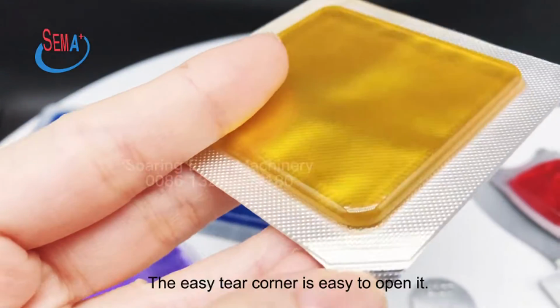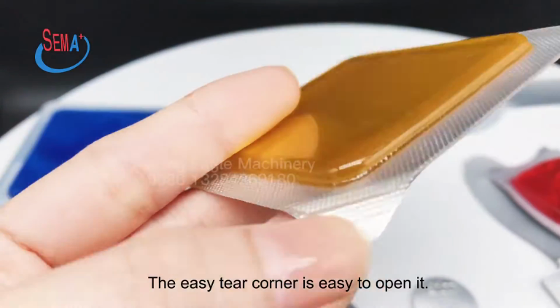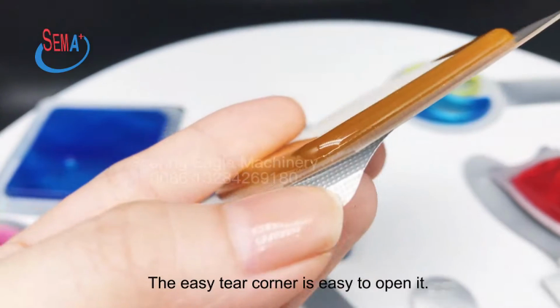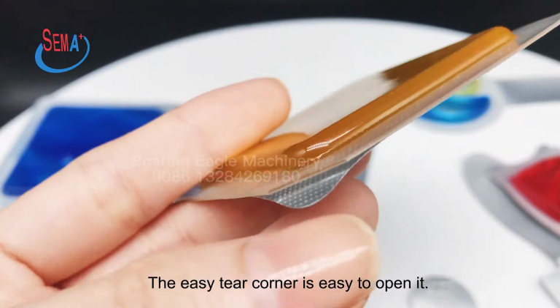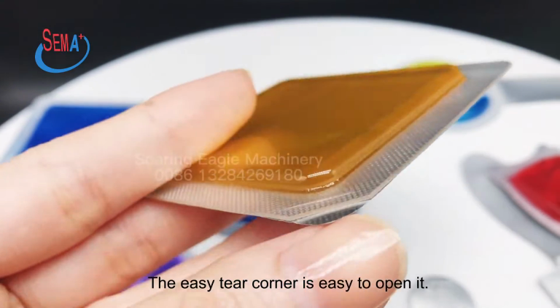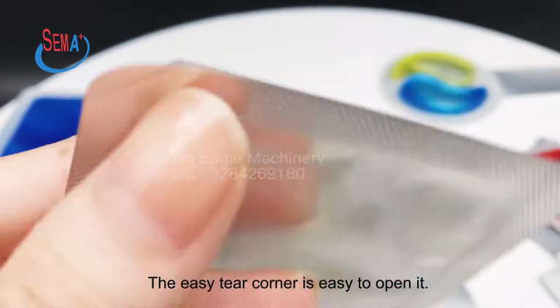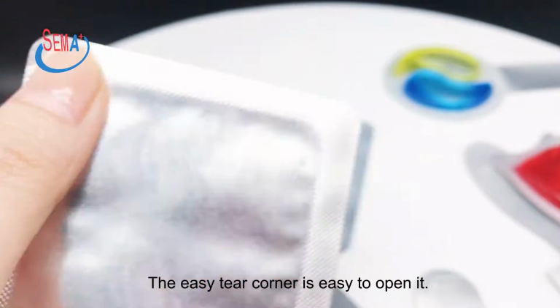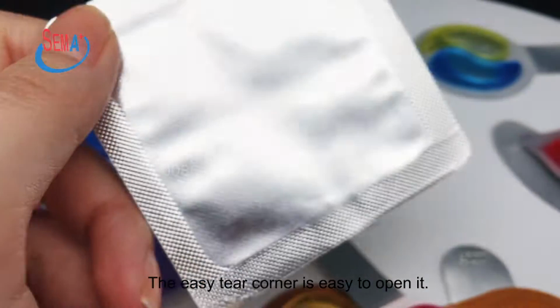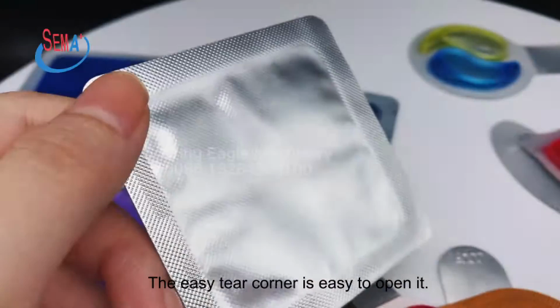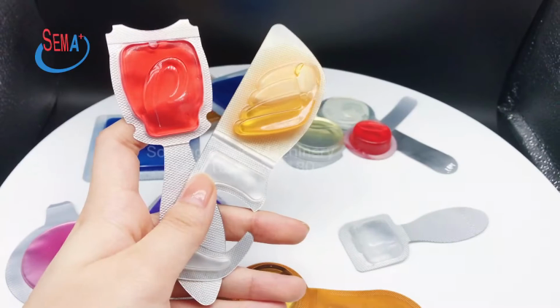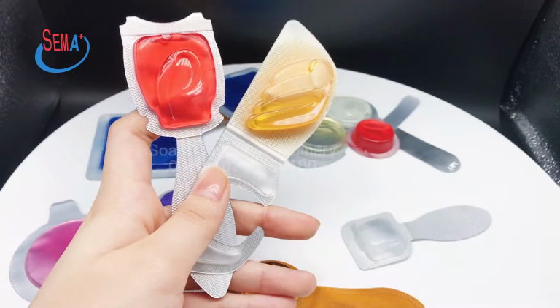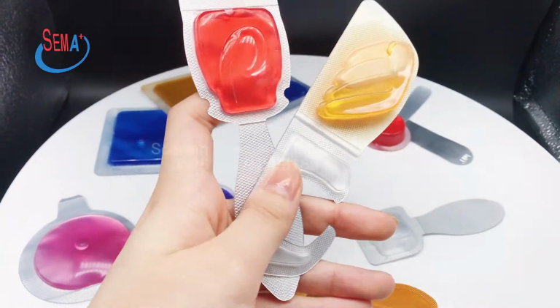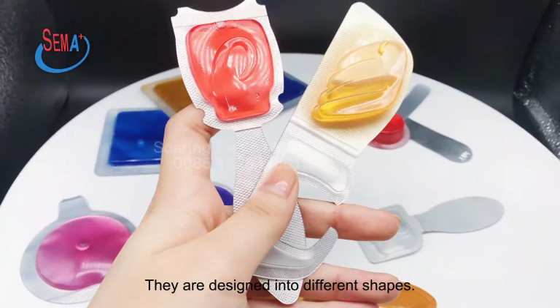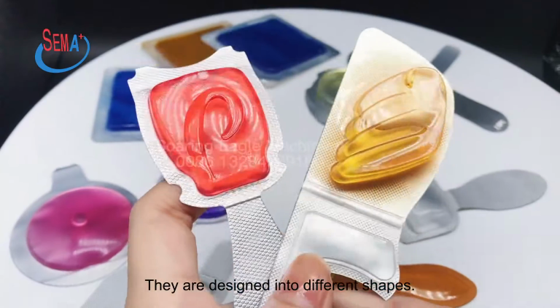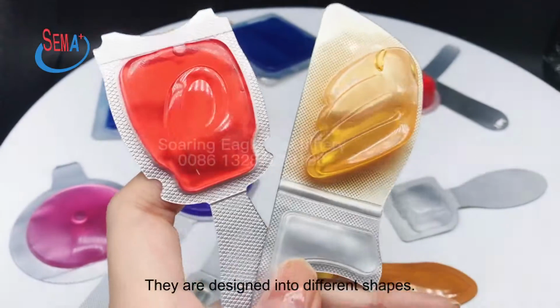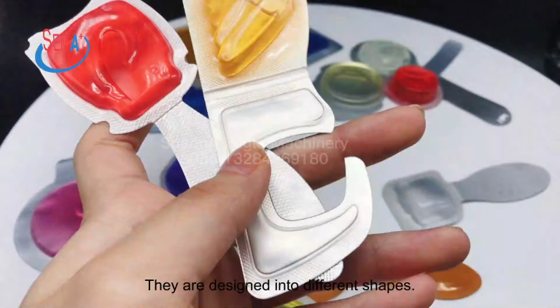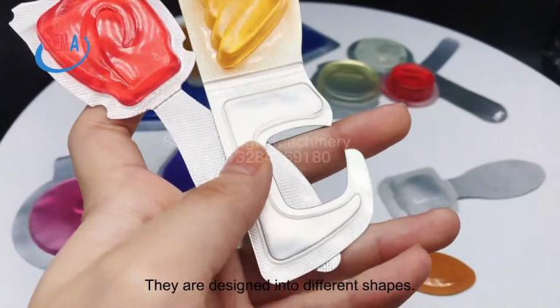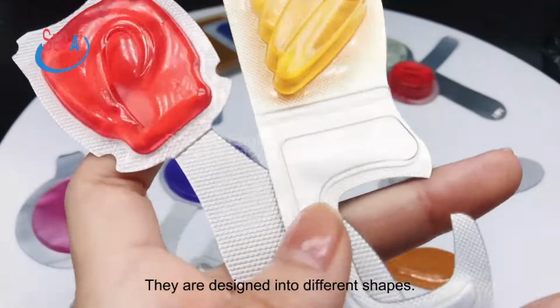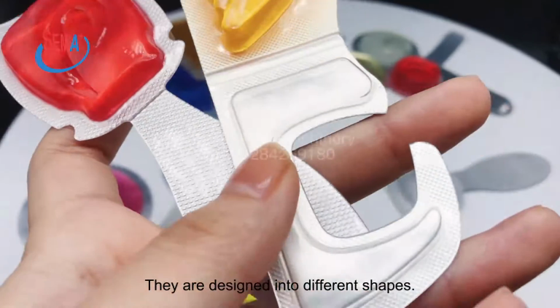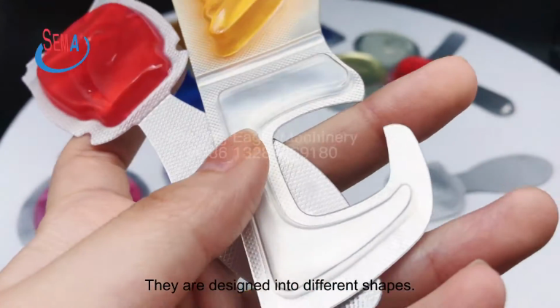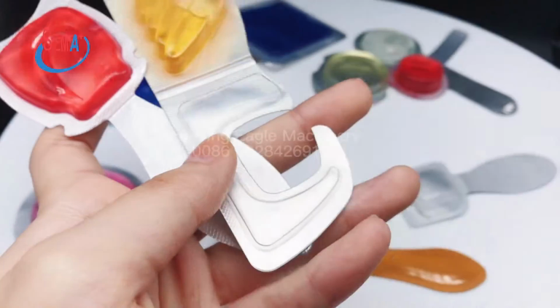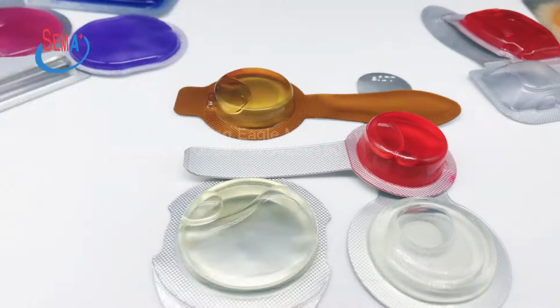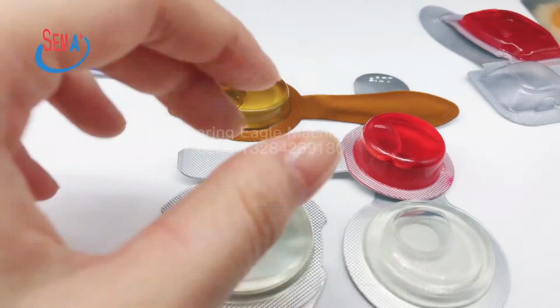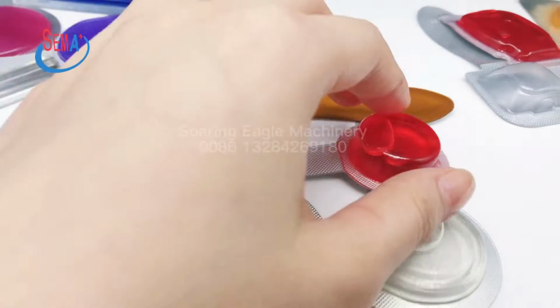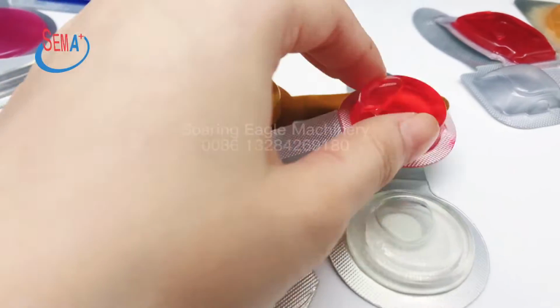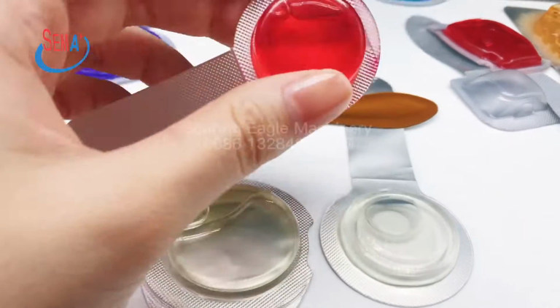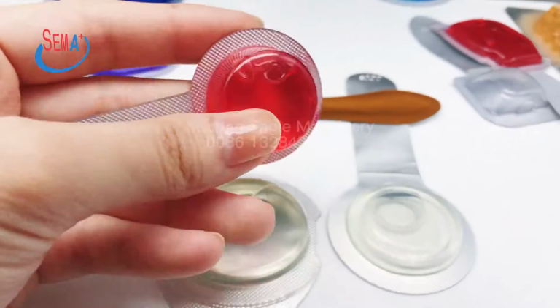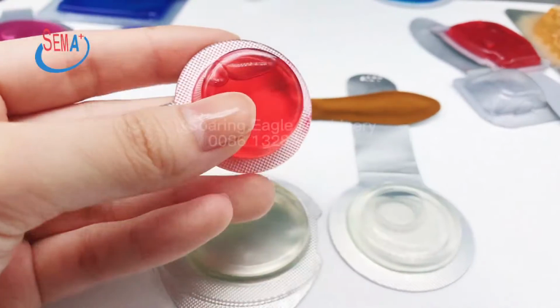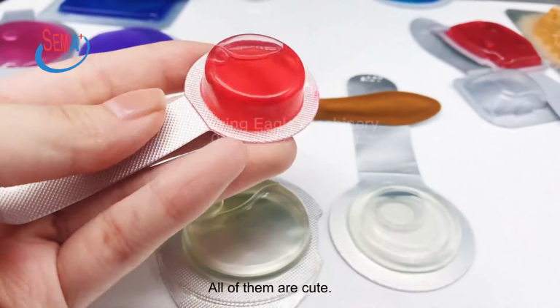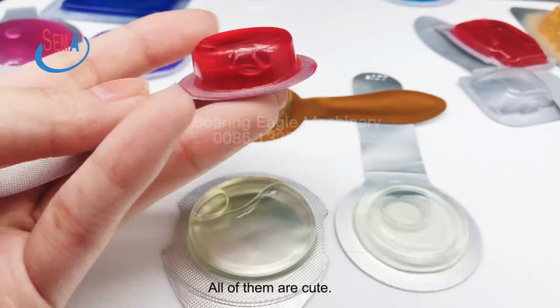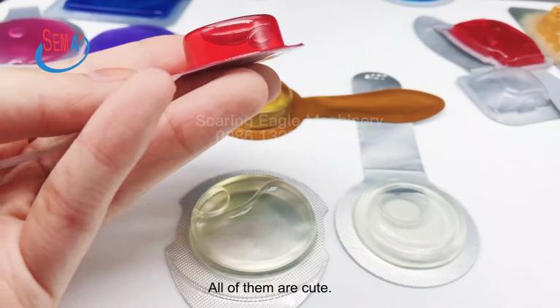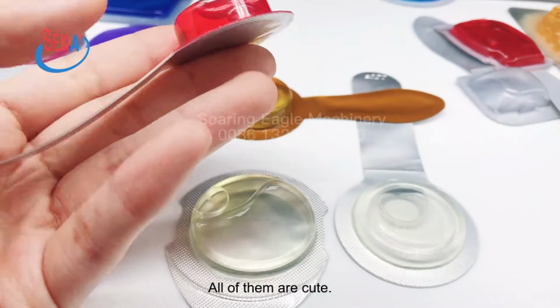The easy tear corner is easy to open it. They are designed into different shapes. All of them are cute.